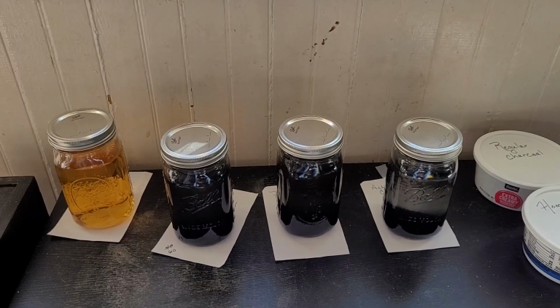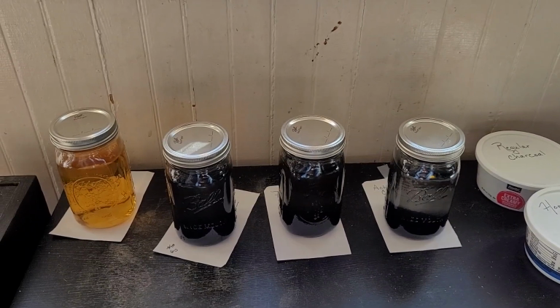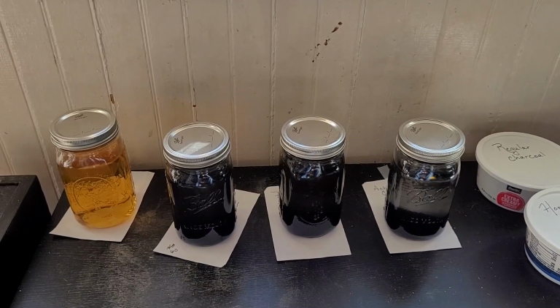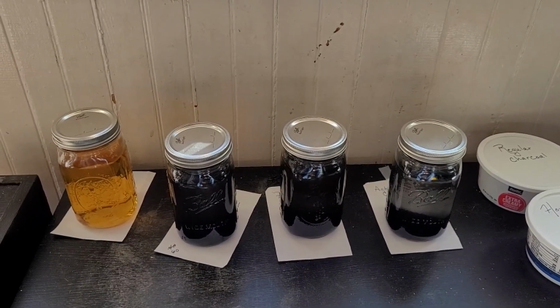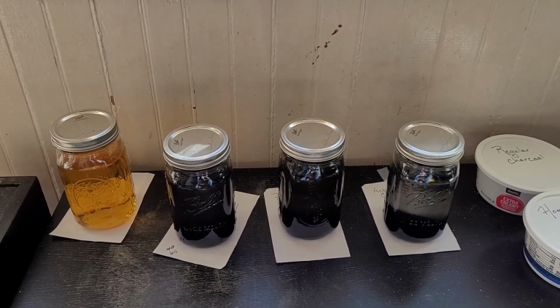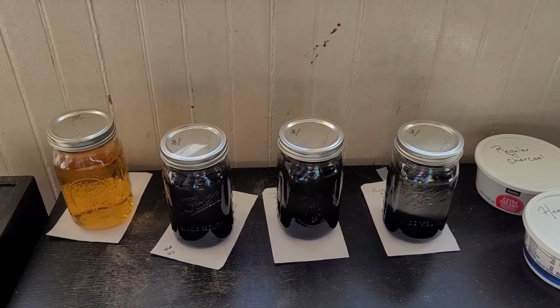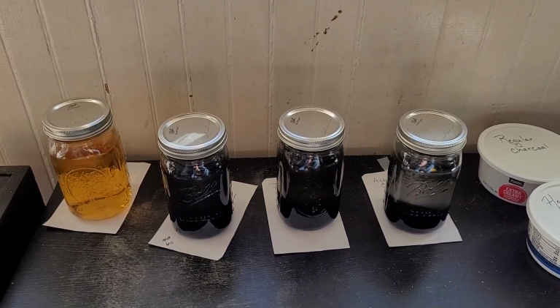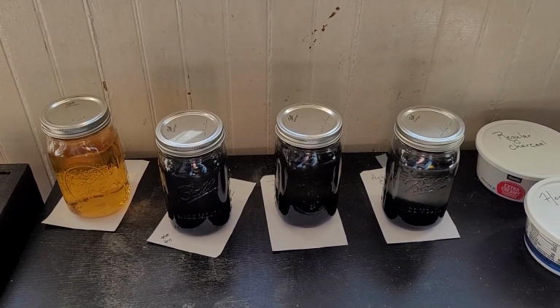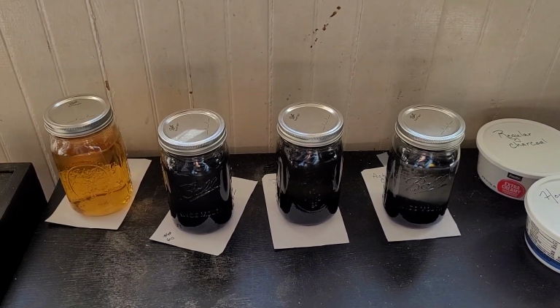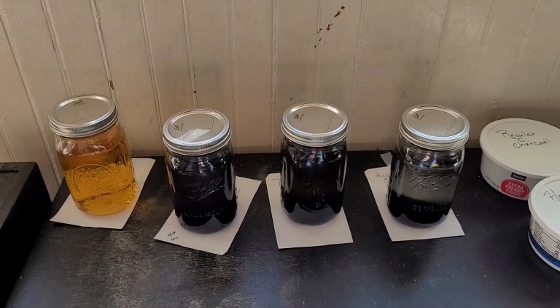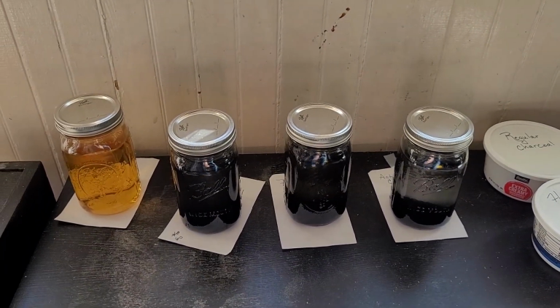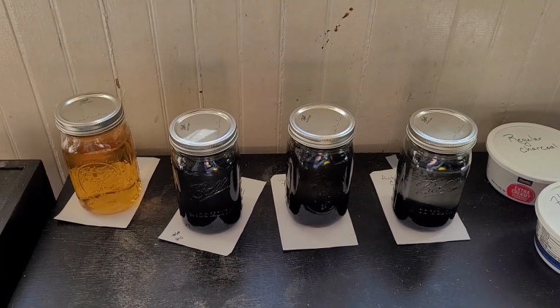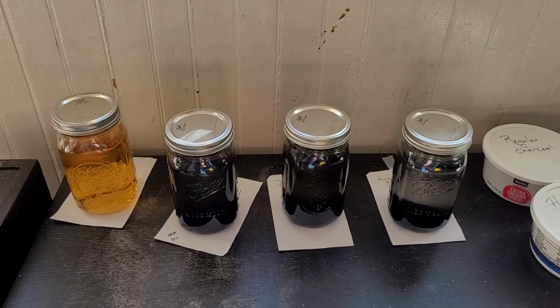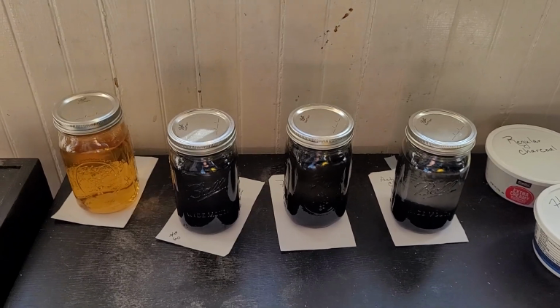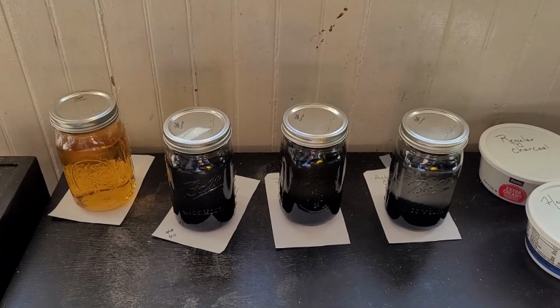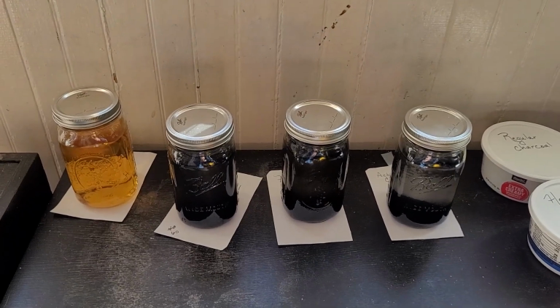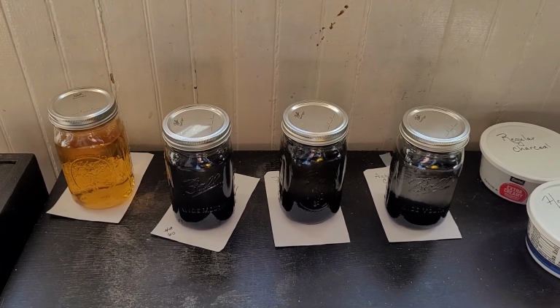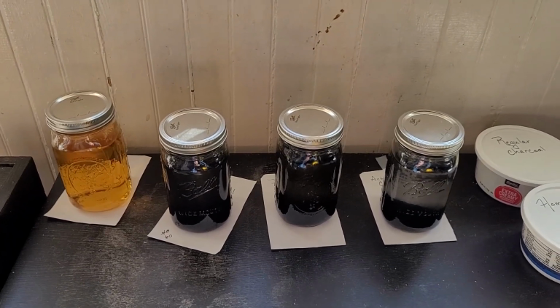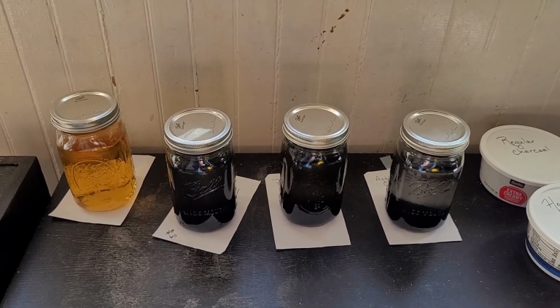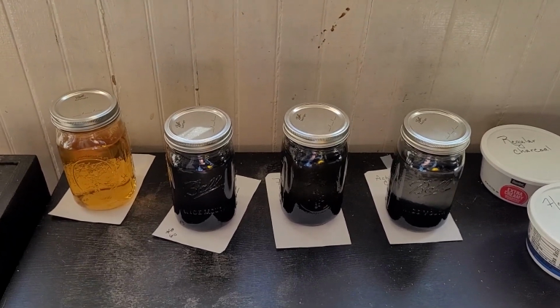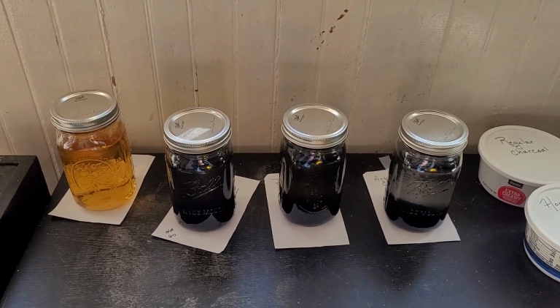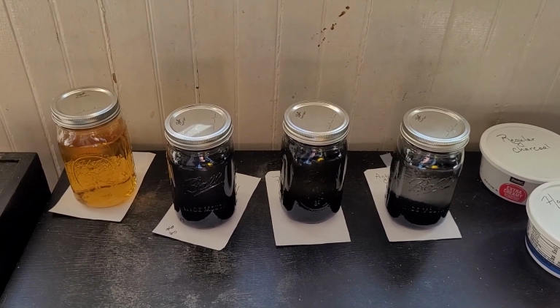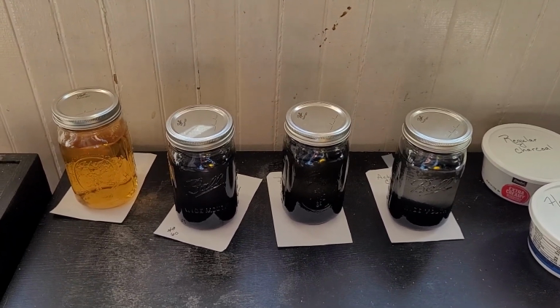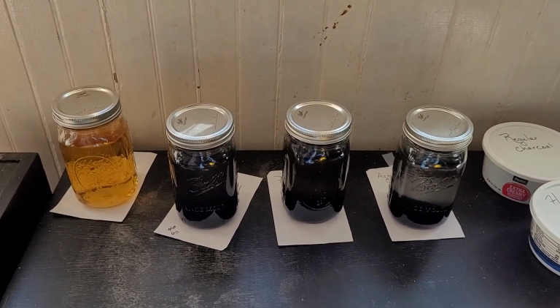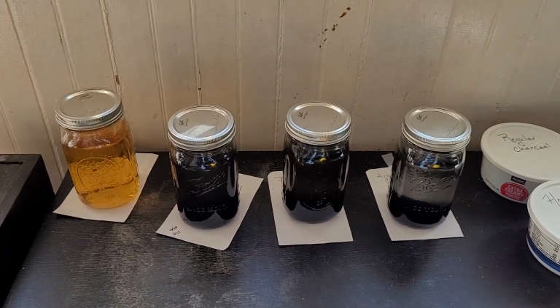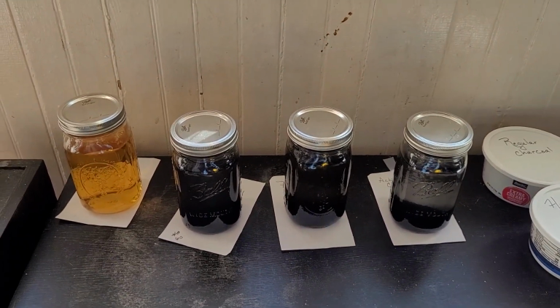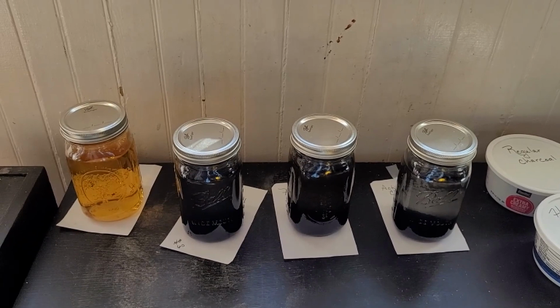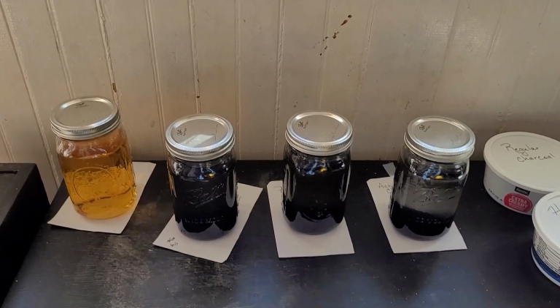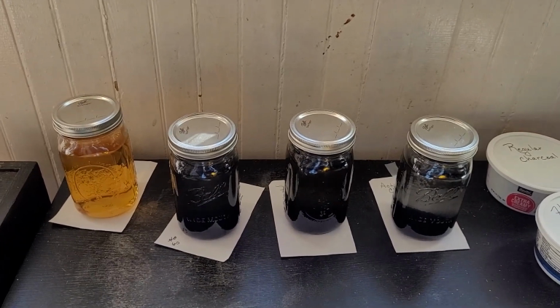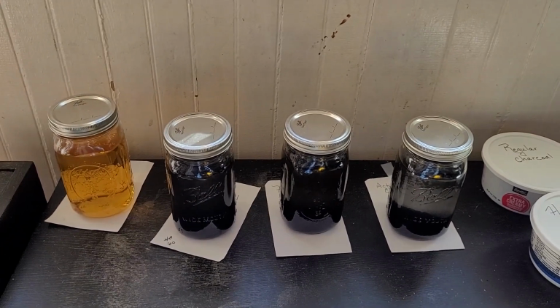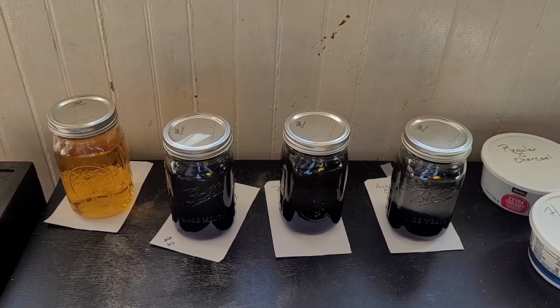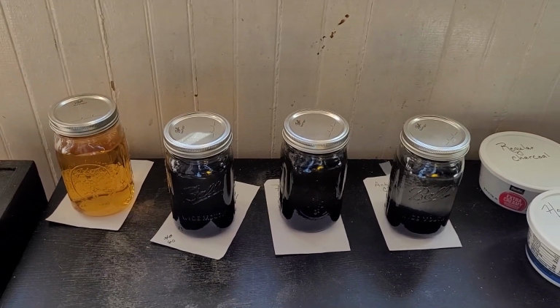Hey everybody, Brian here with Survival Cache. I reached a stopping point with my experiment of making homemade activated charcoal and I thought I'd show you what I'm doing.